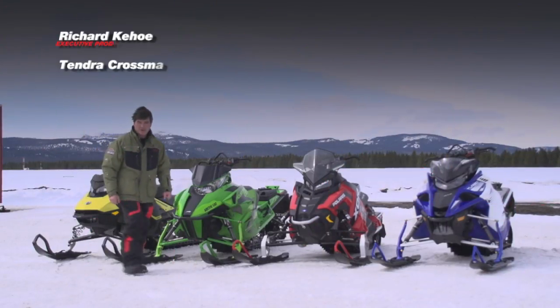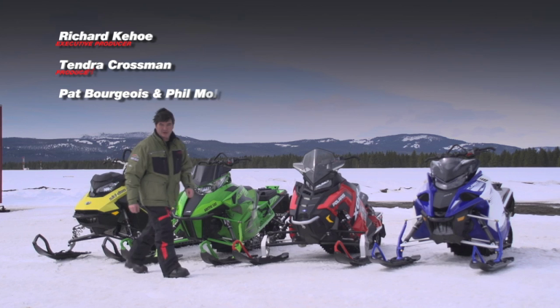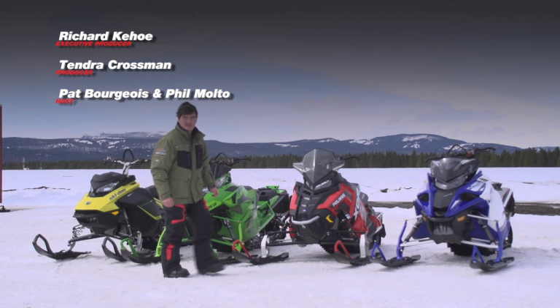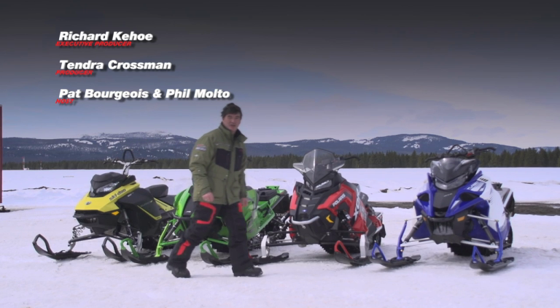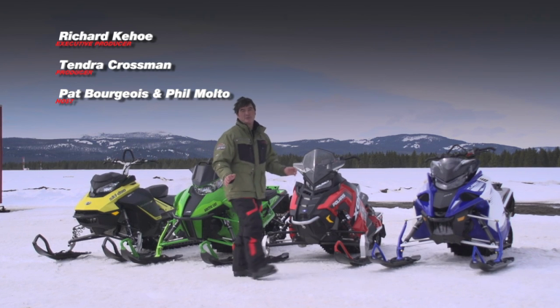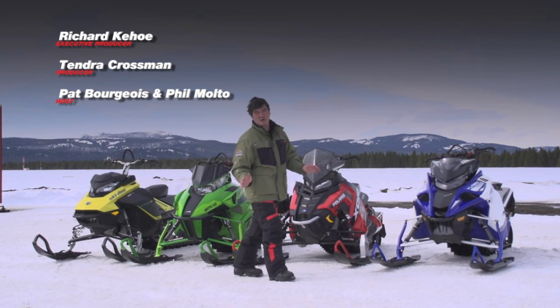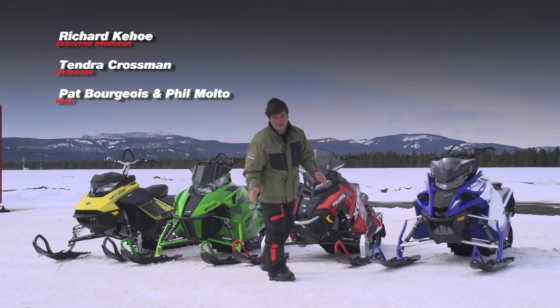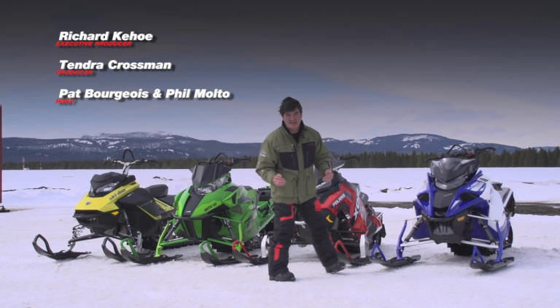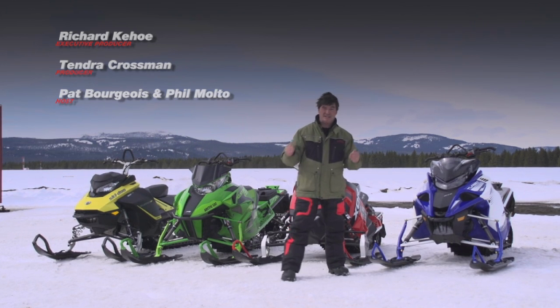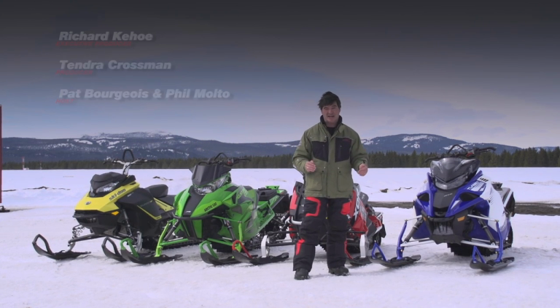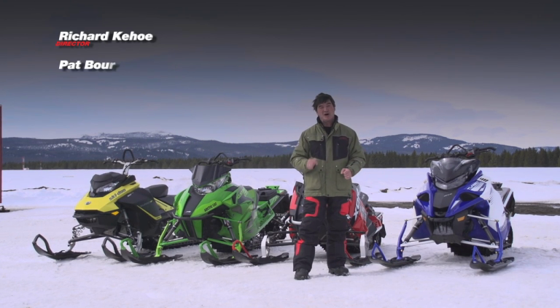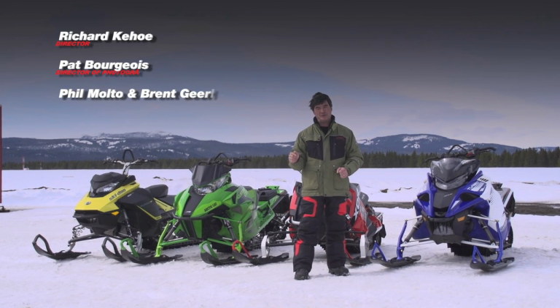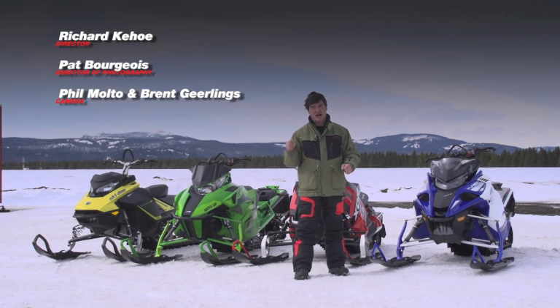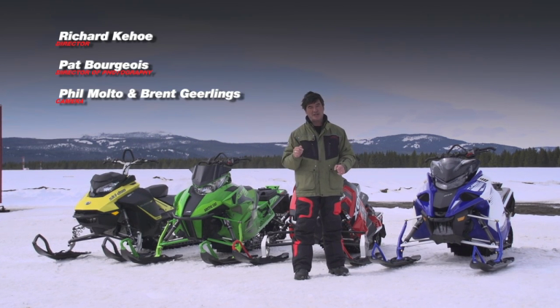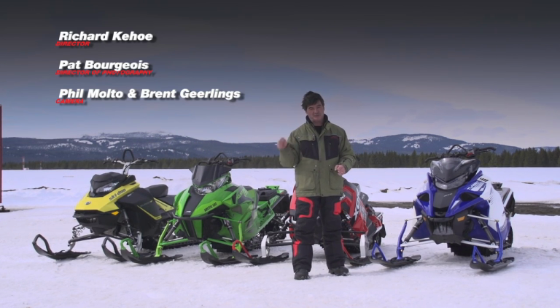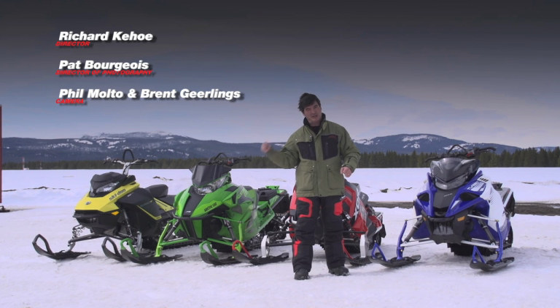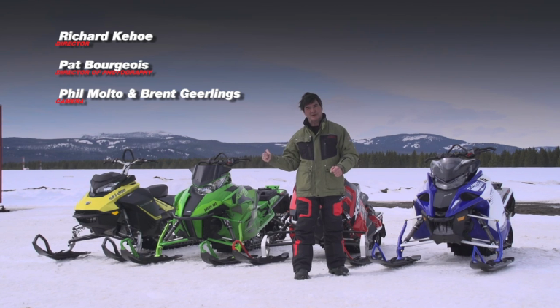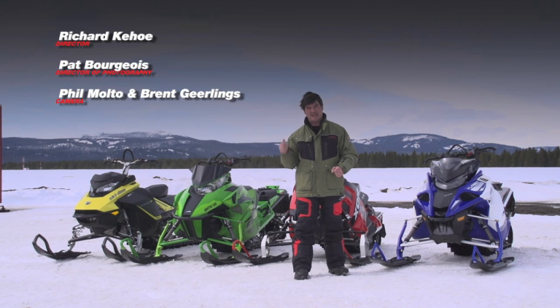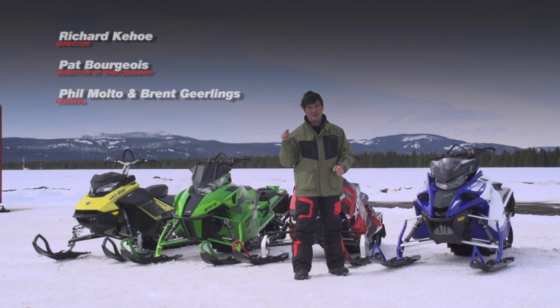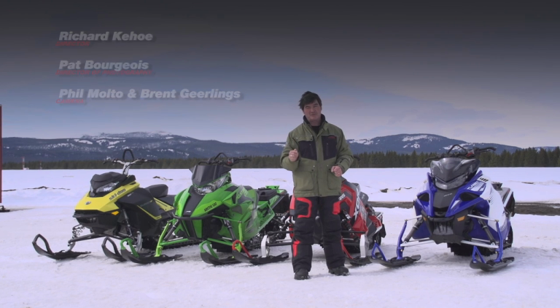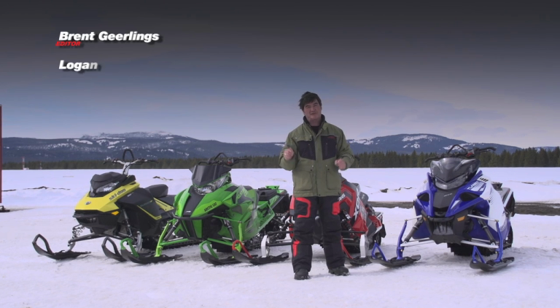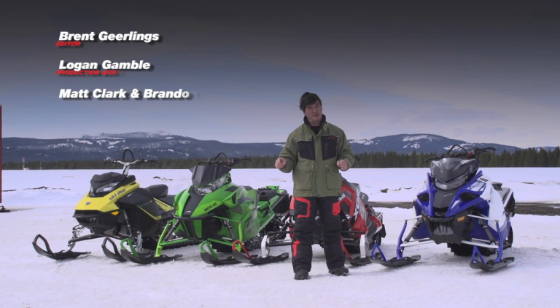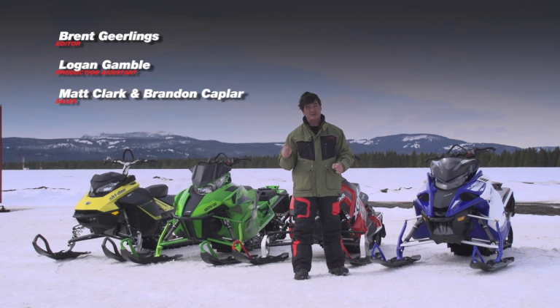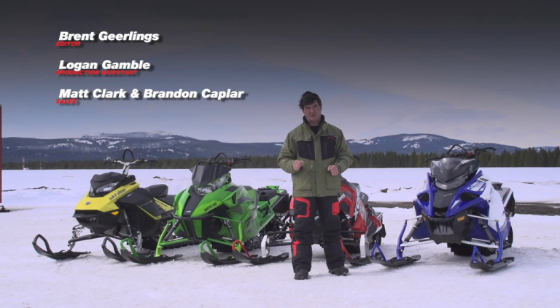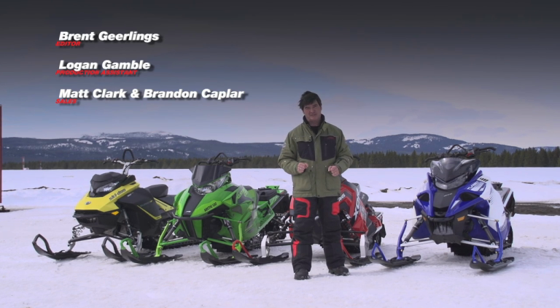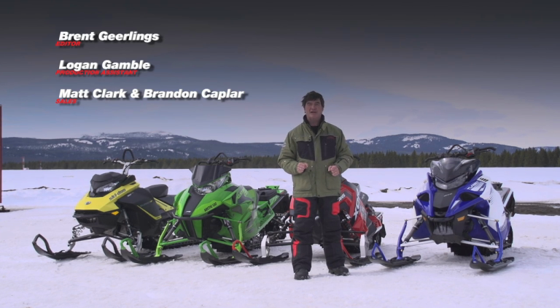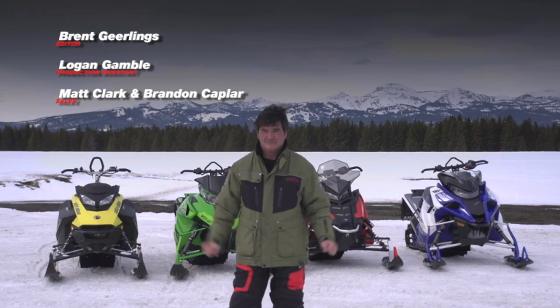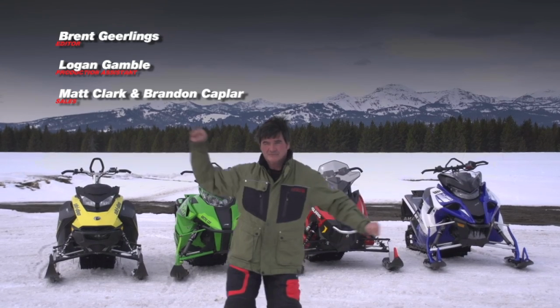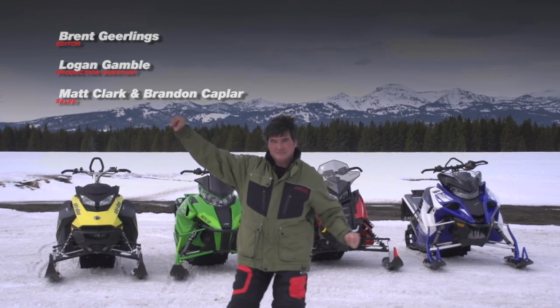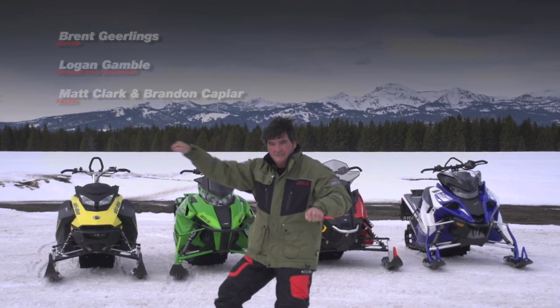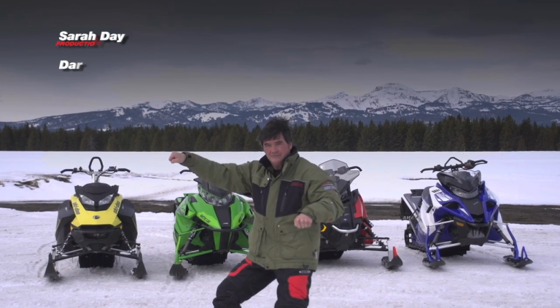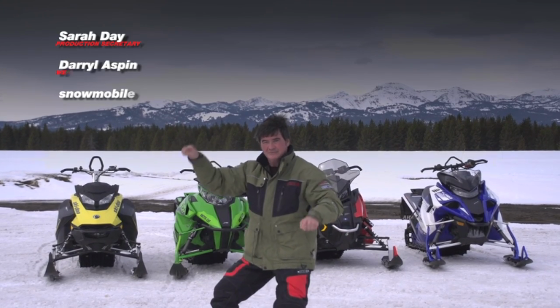Thanks for joining us on today's show. I hope you're as stoked about 2017 as I am. On next week's show, our test riders are going to give you their perspective on all the new models for 2017. We'll see you next week back here on The Snow.